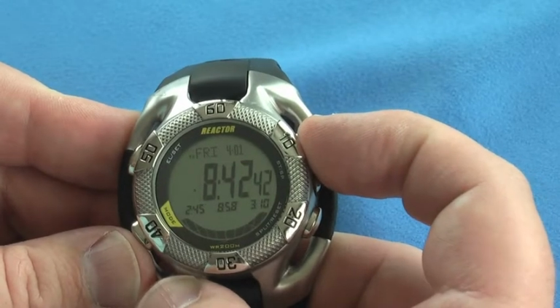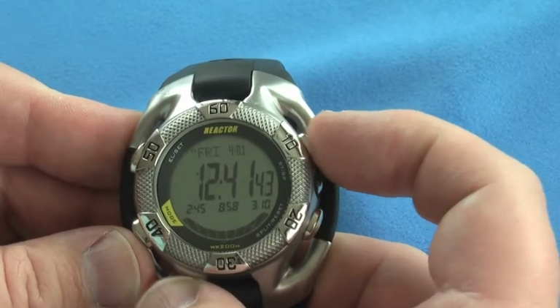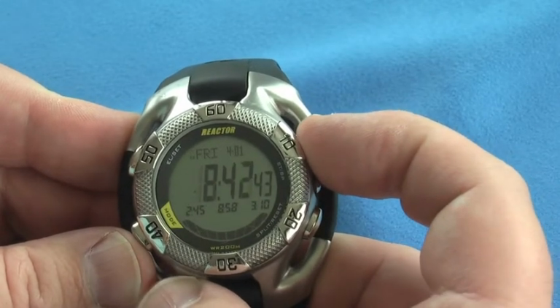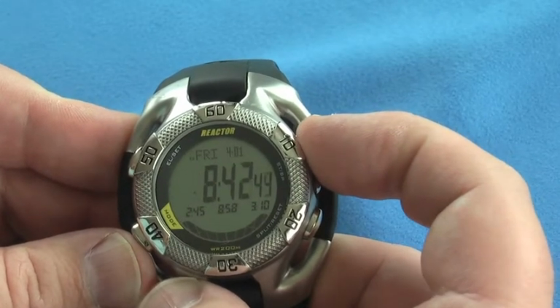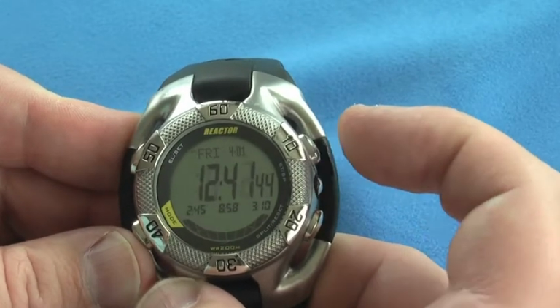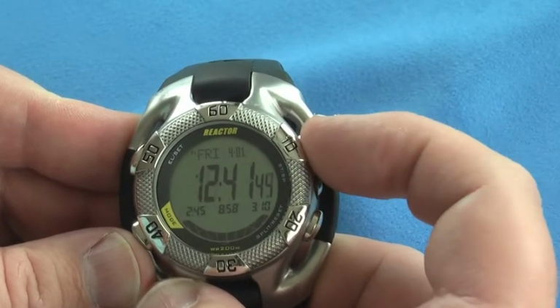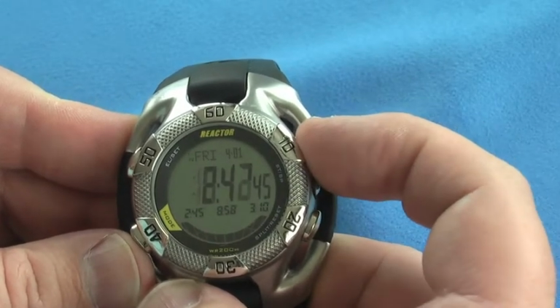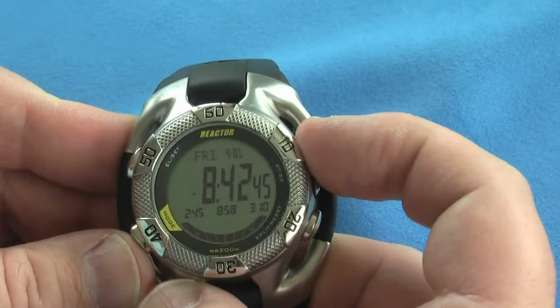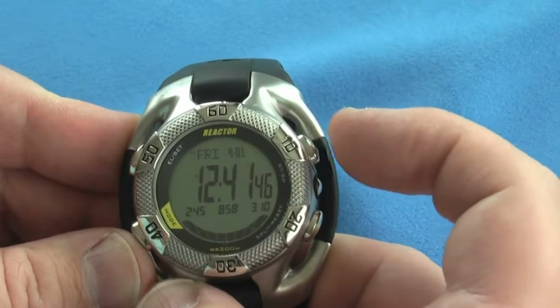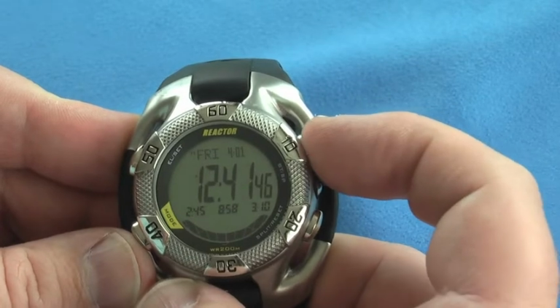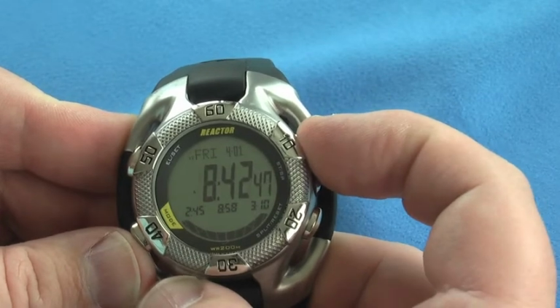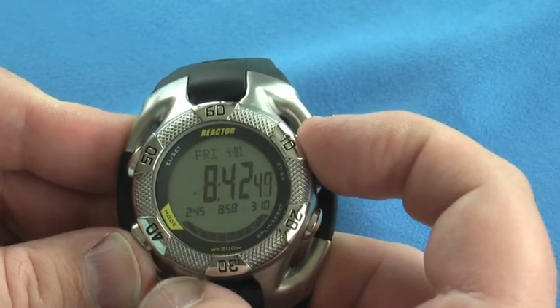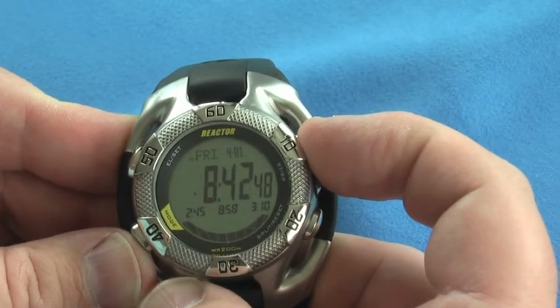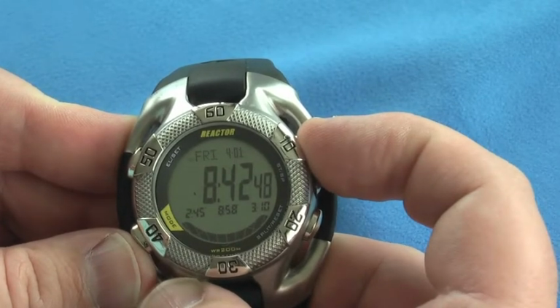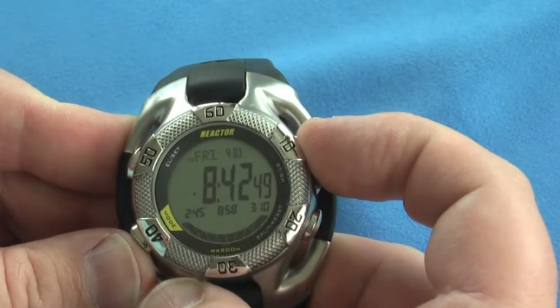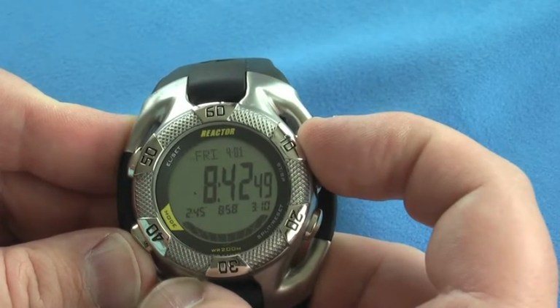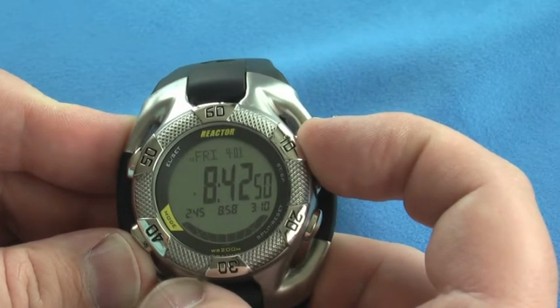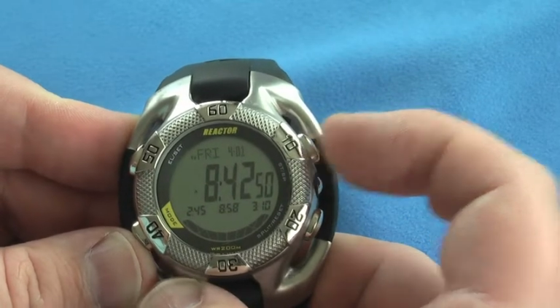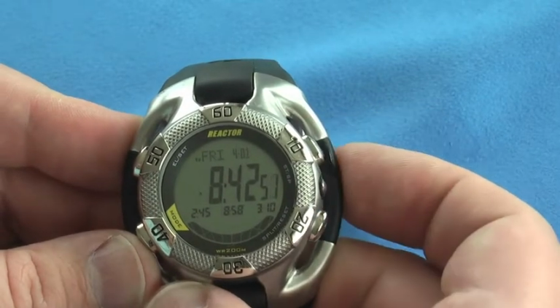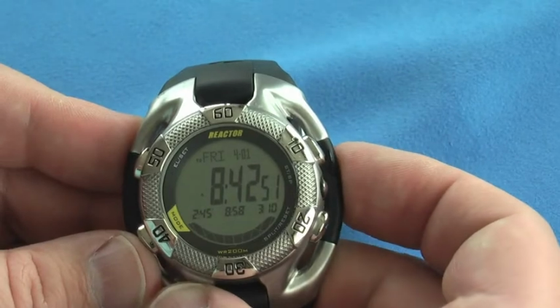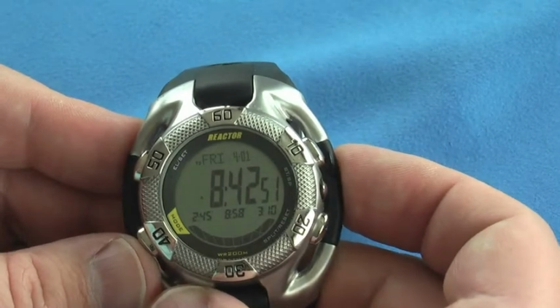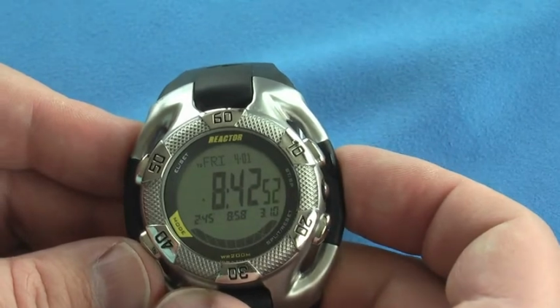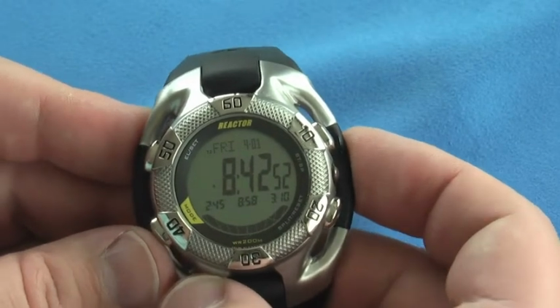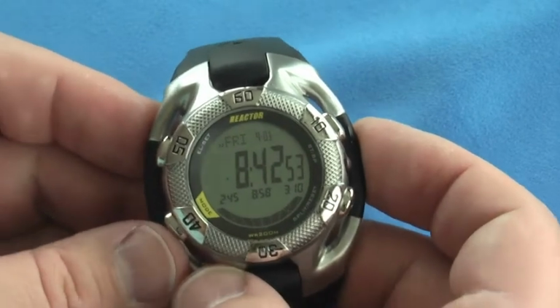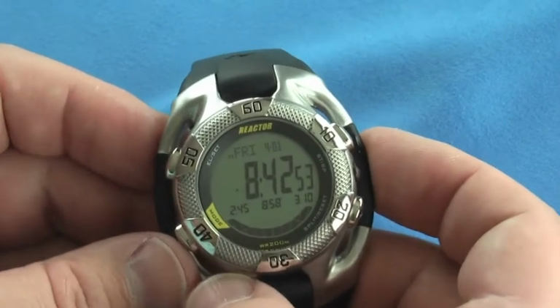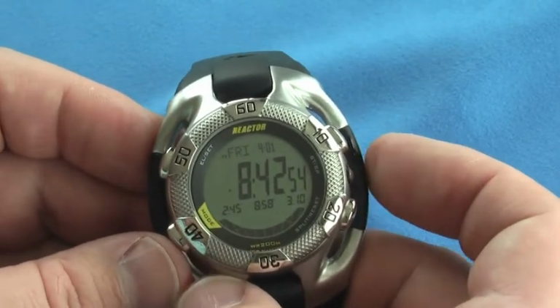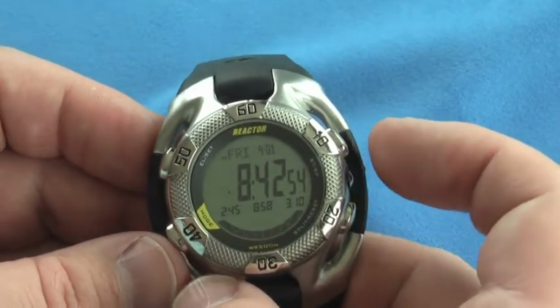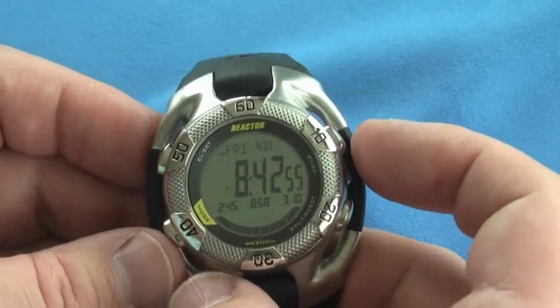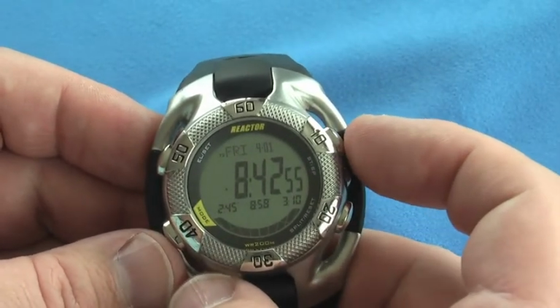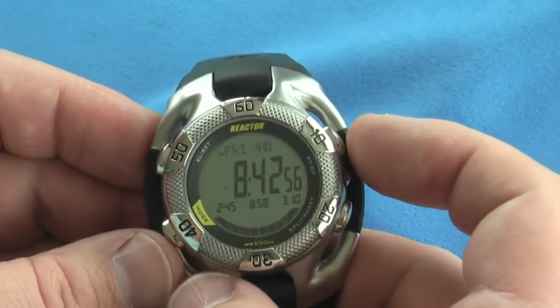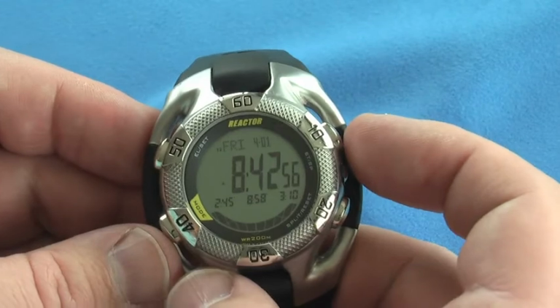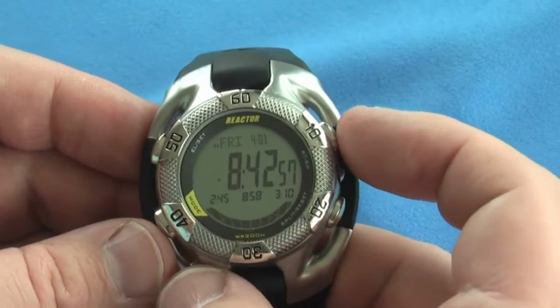If I toggle with button four, I can toggle between time one and time two. This is Hawaii time. If I hold the button down for three seconds, it will switch to time two and now I'm on Hawaii time. So if I go to Hawaii, it's very simple to set the time to the second time zone.